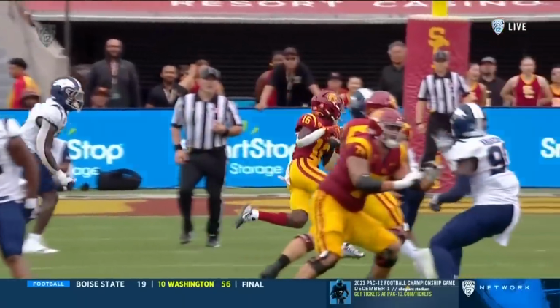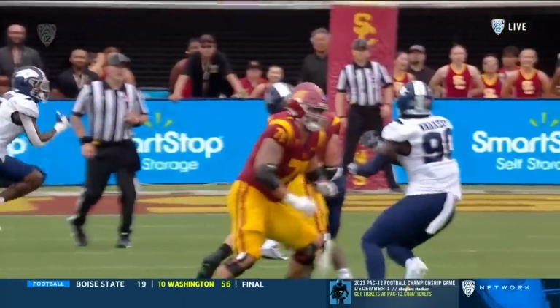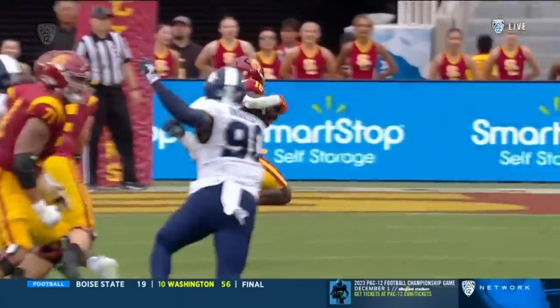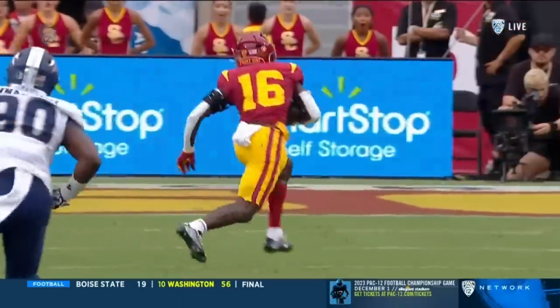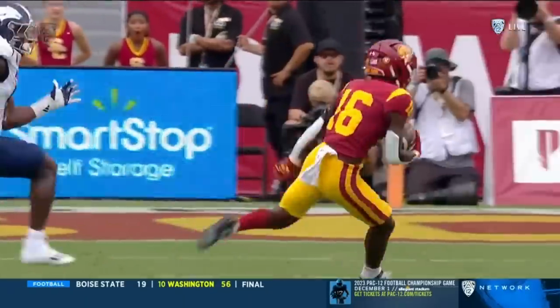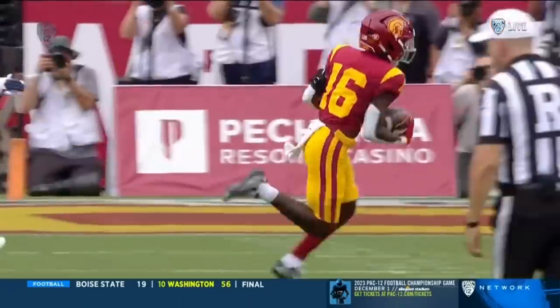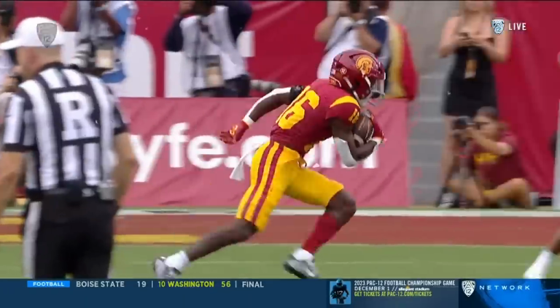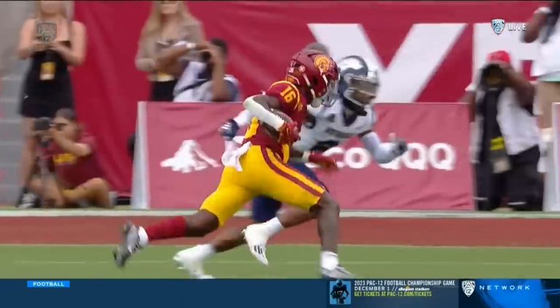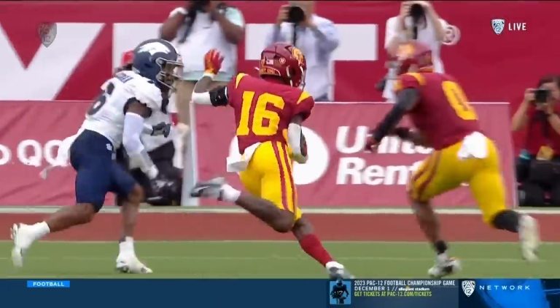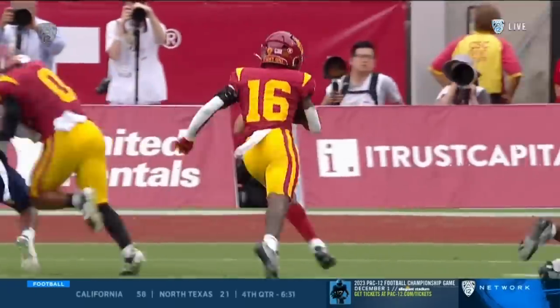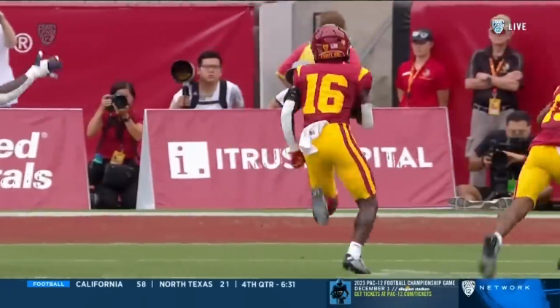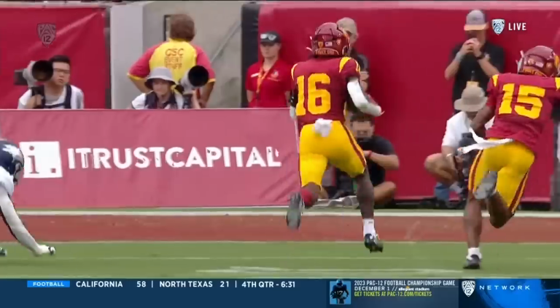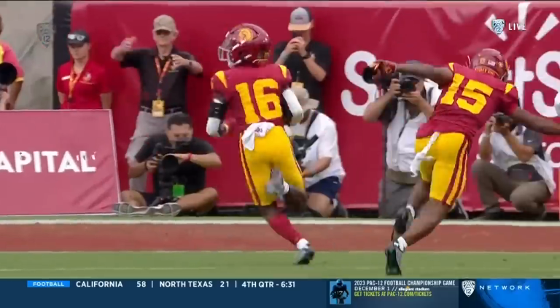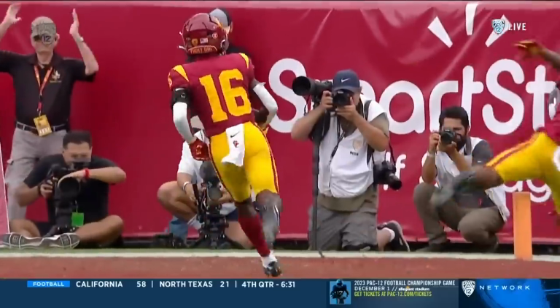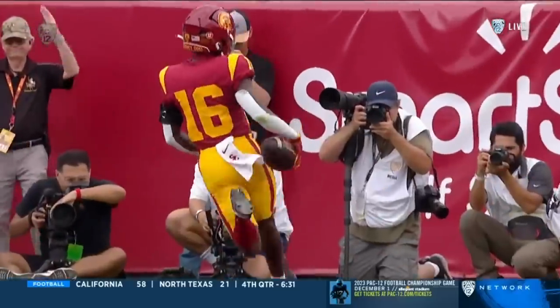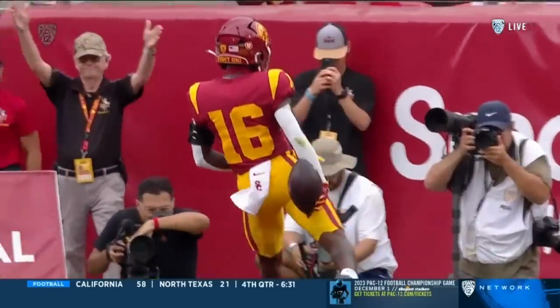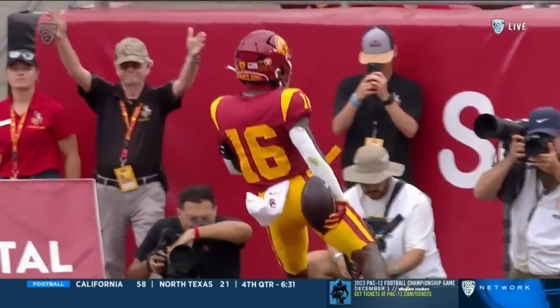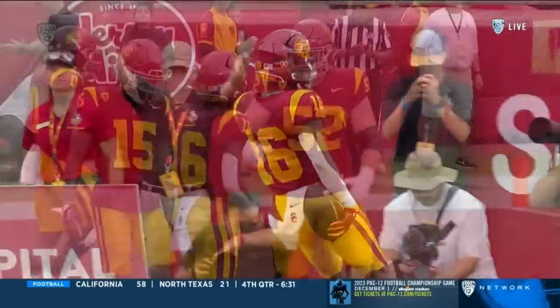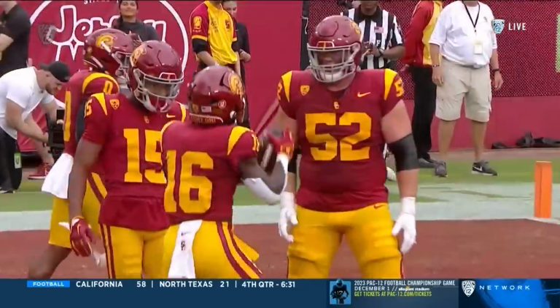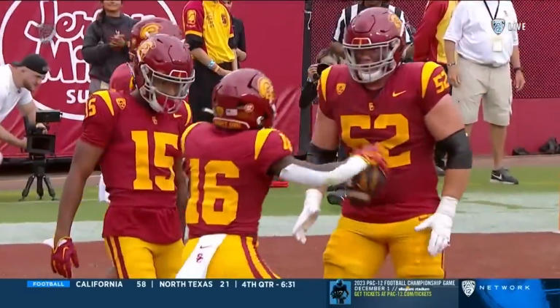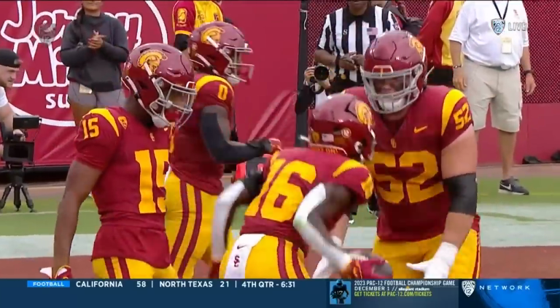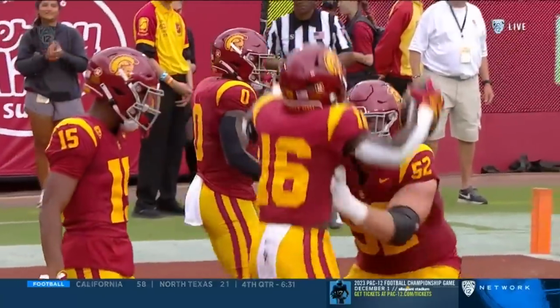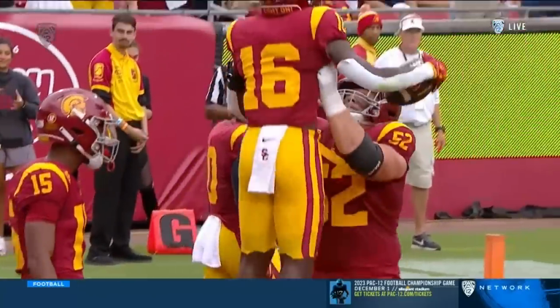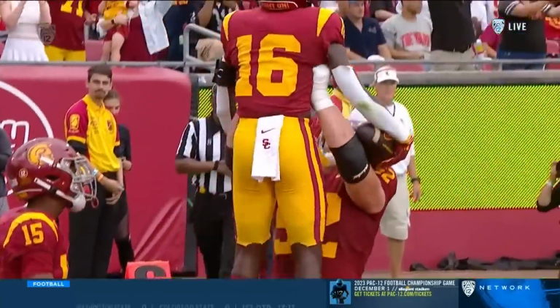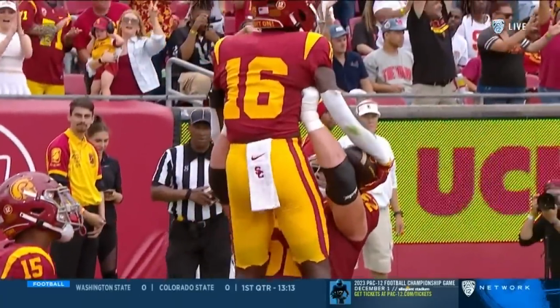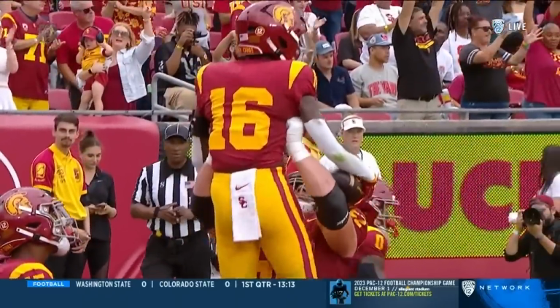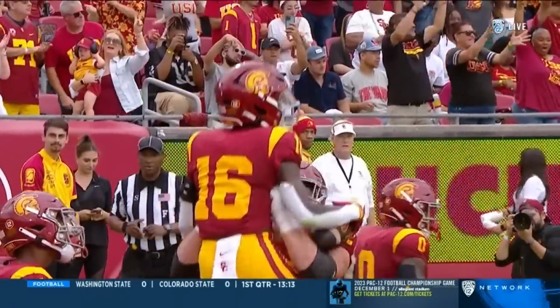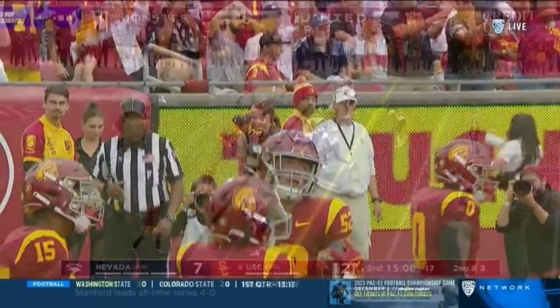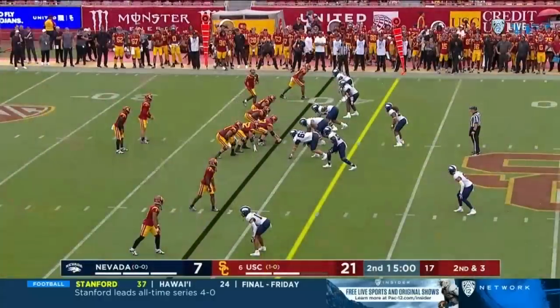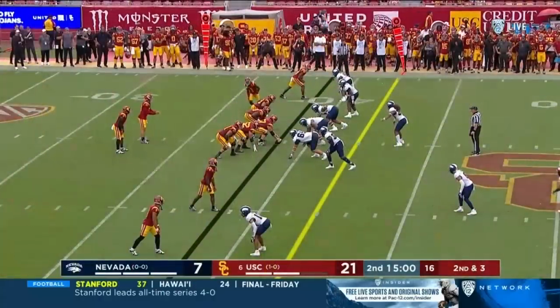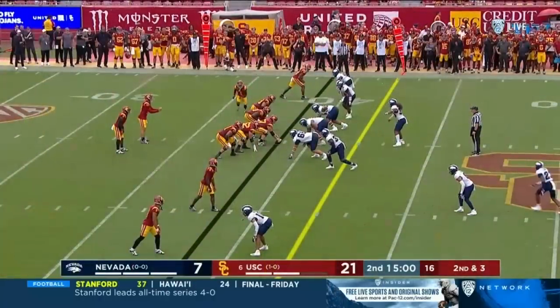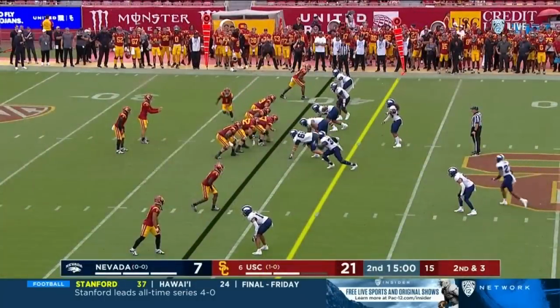Perfect location, catches it in stride. How about zero here from the backfield? Everybody getting involved — Dorian Singer getting a block. The biggest thing this week for USC — that's the addendum that's so impressive.